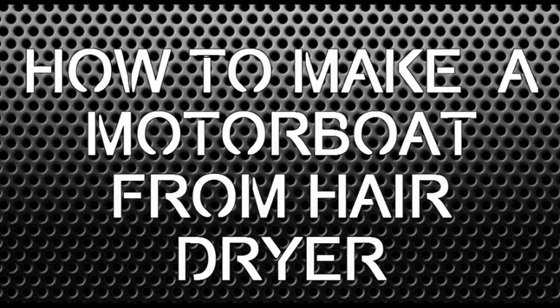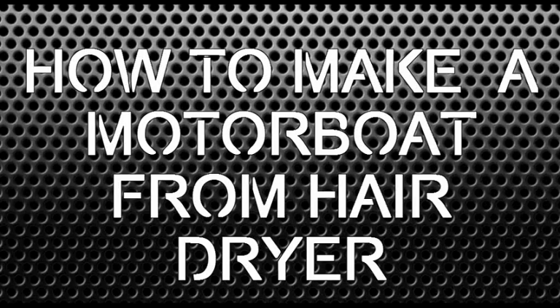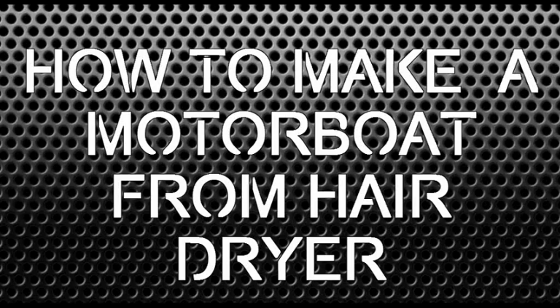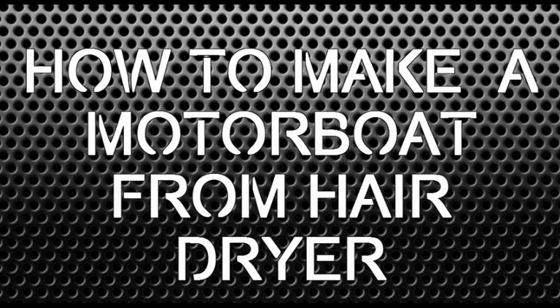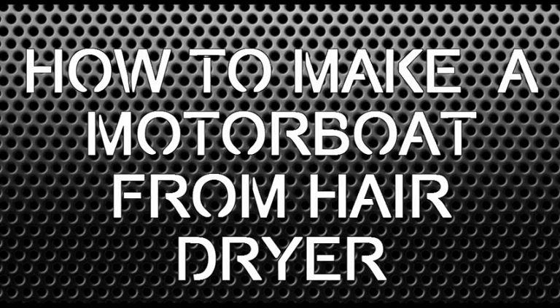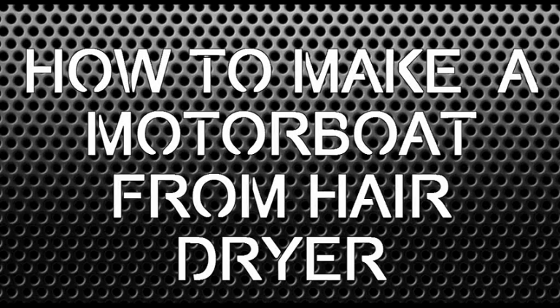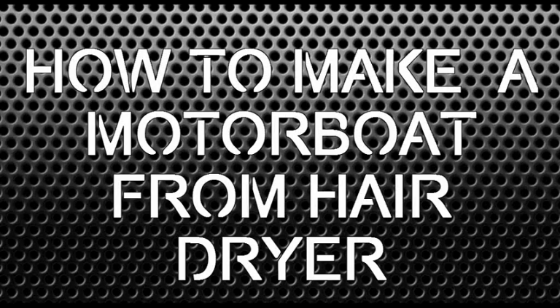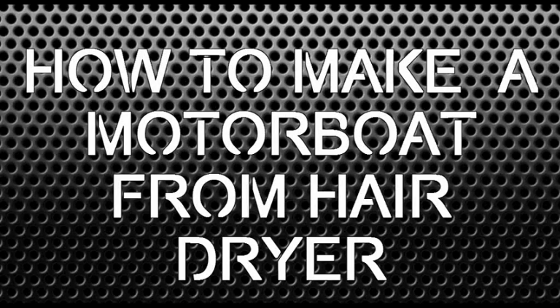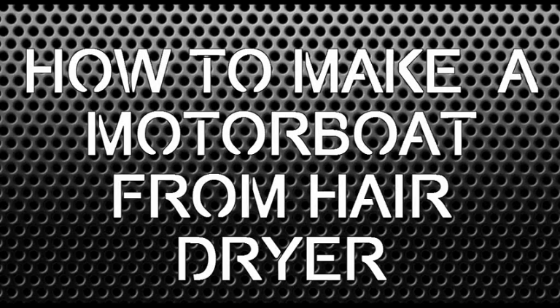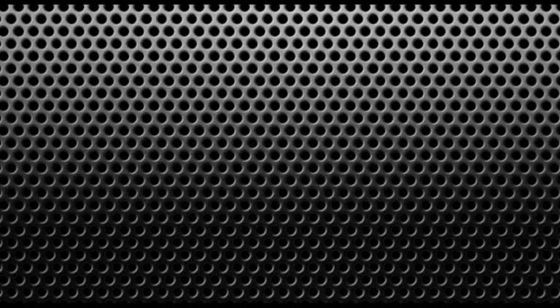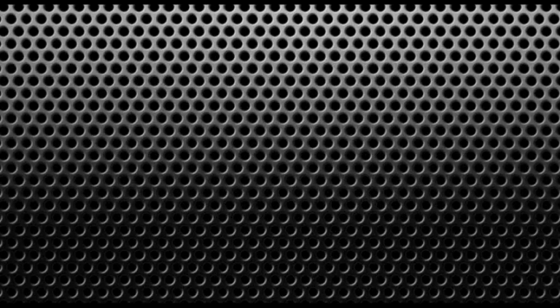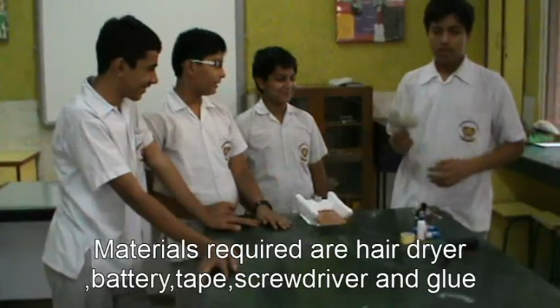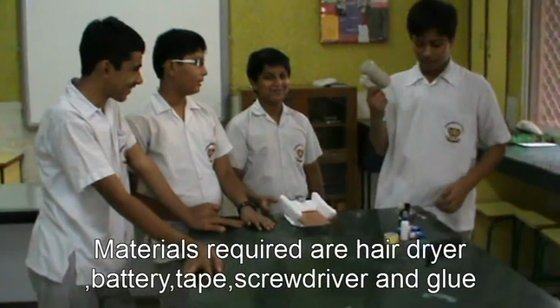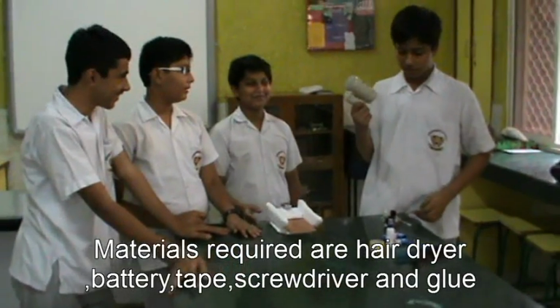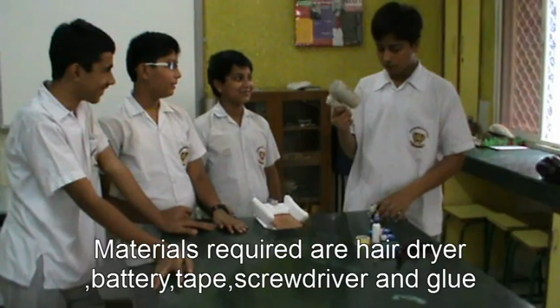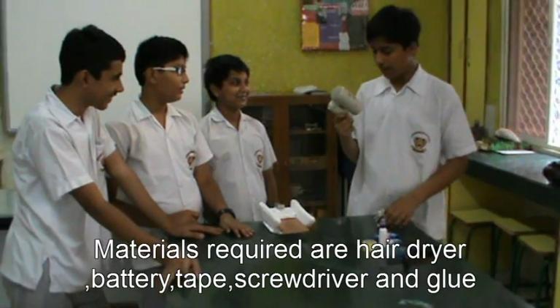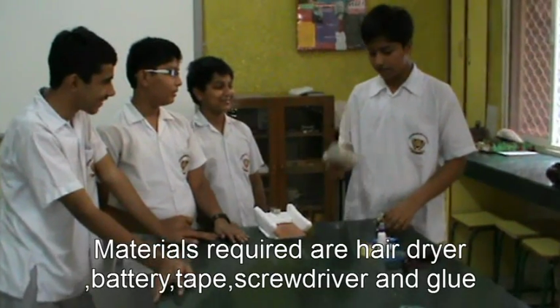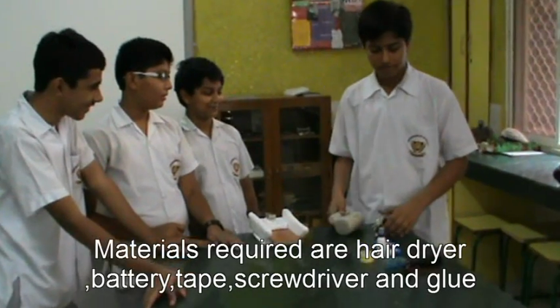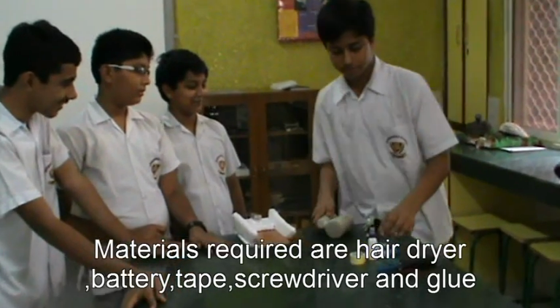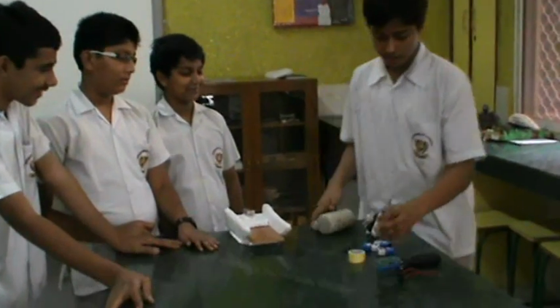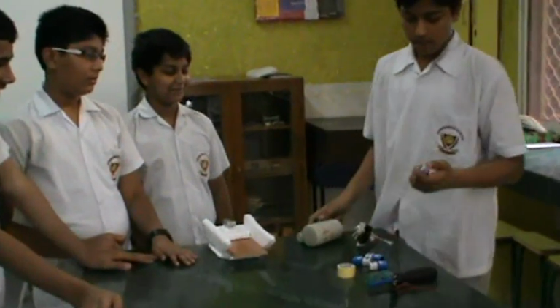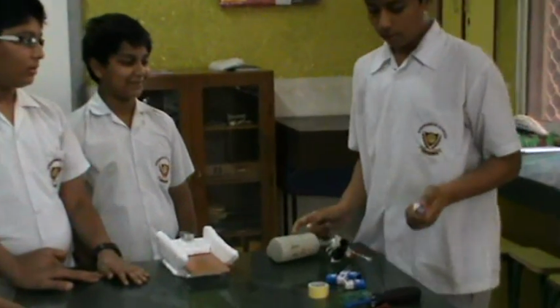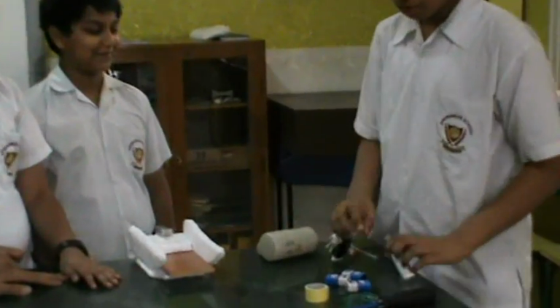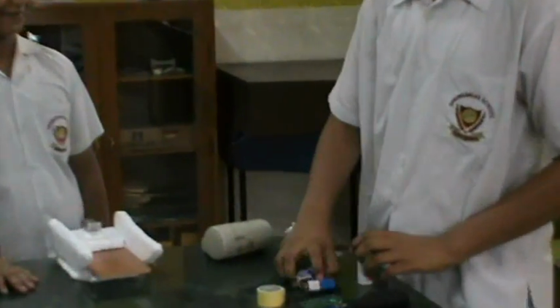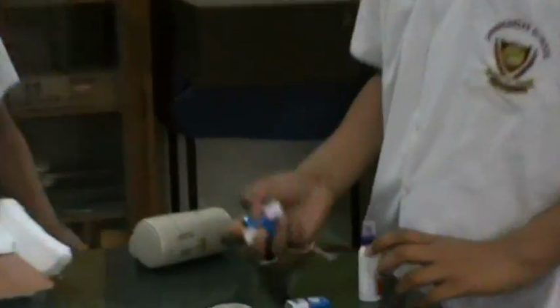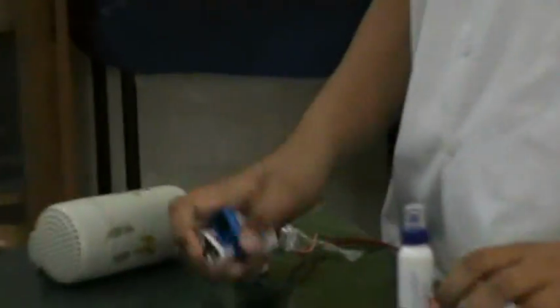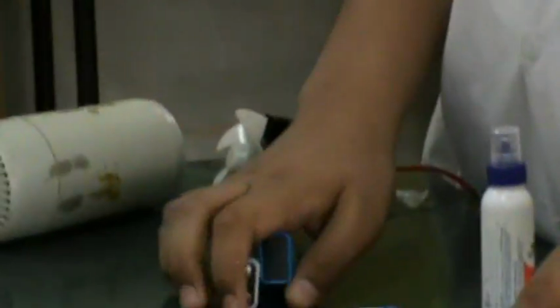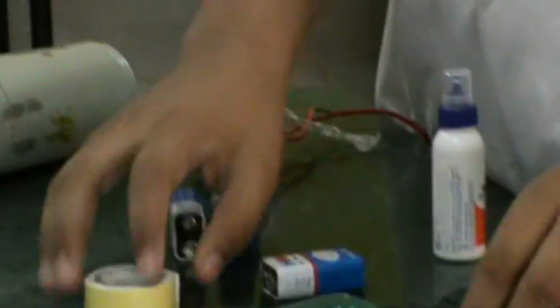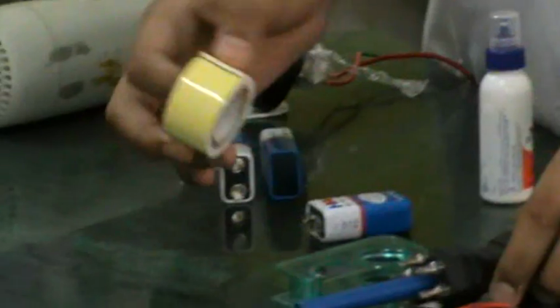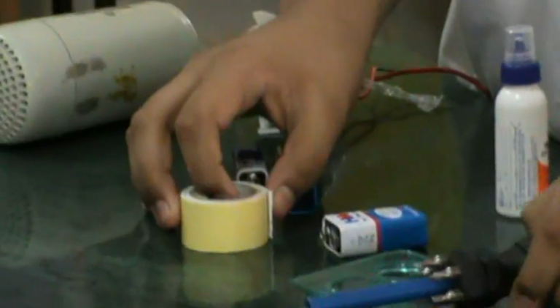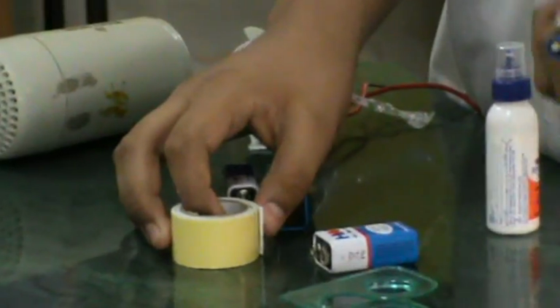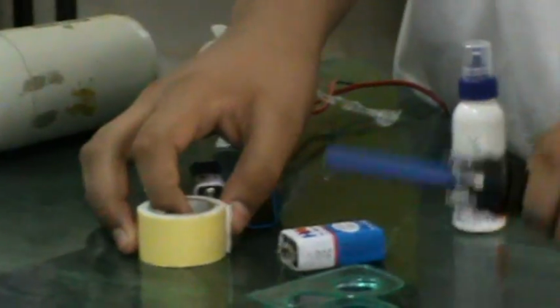How to make a motor board from a hair dryer. We will use a hair dryer, some glue, batteries, tape, and a screwdriver.